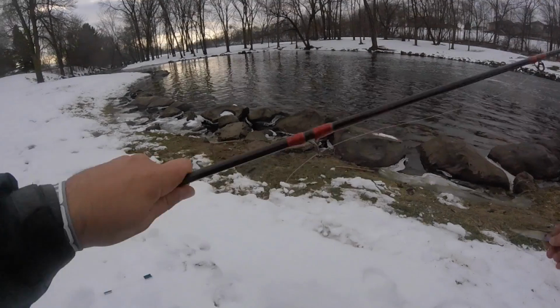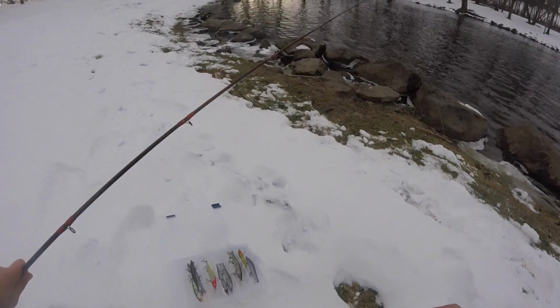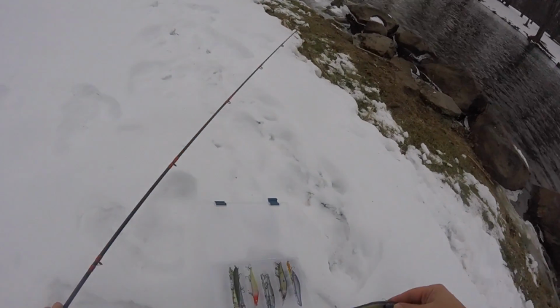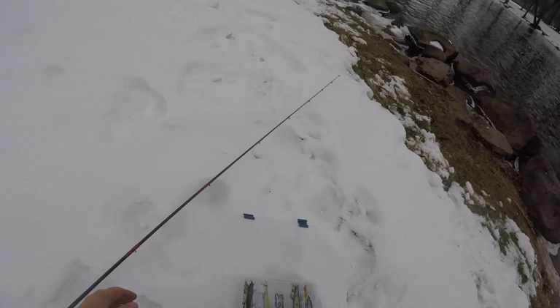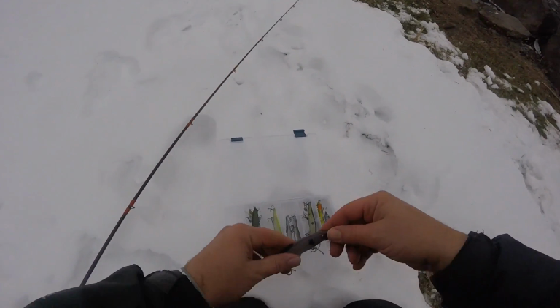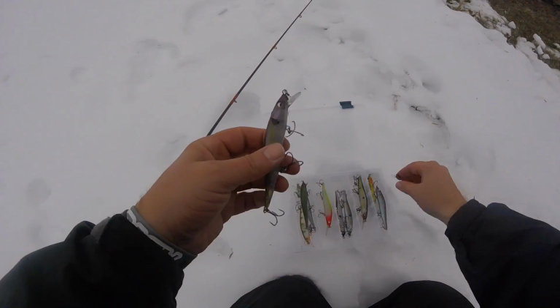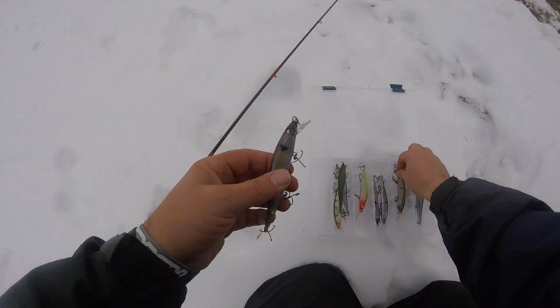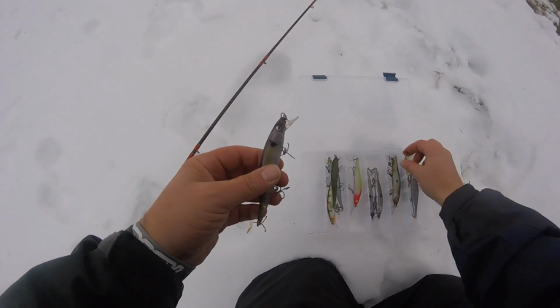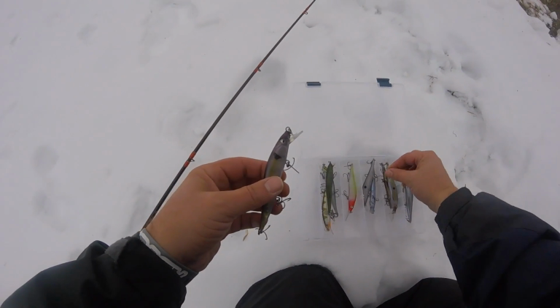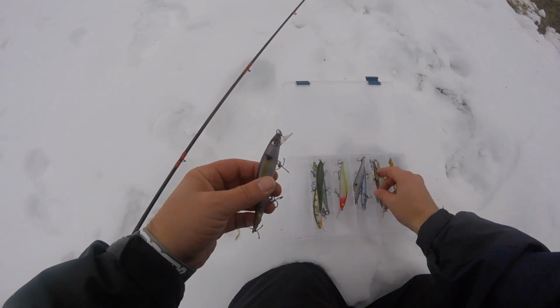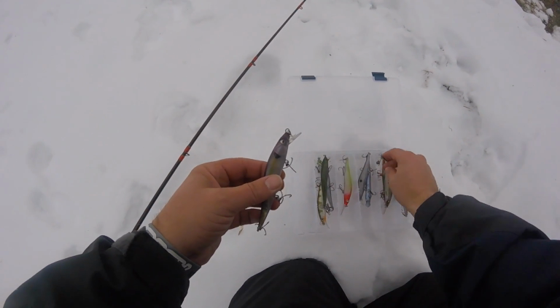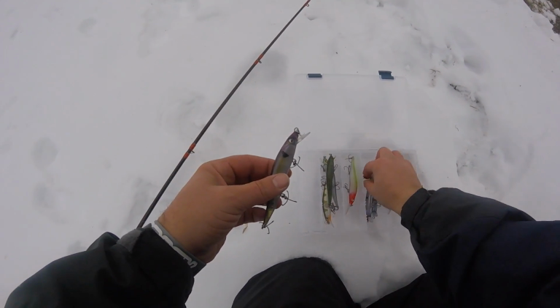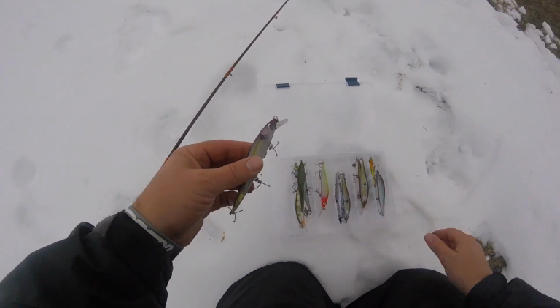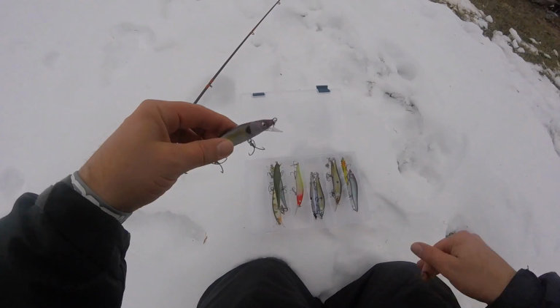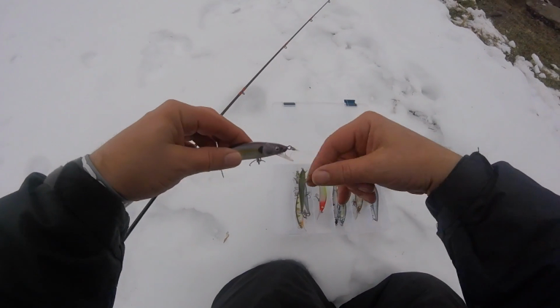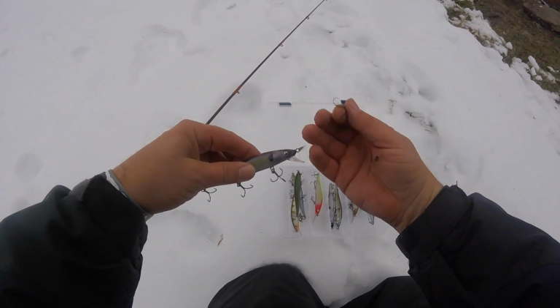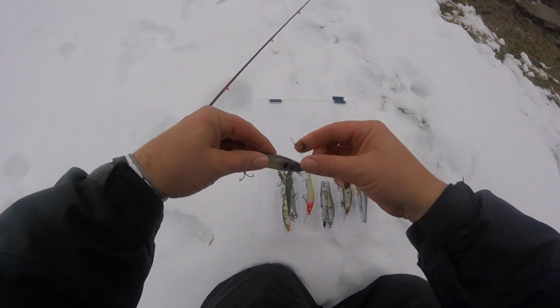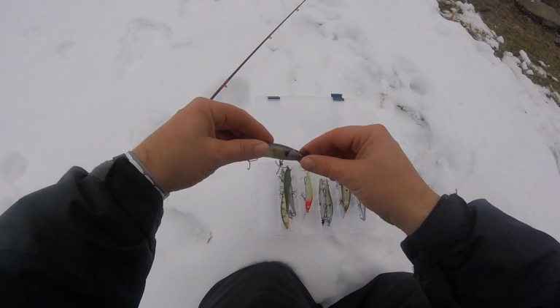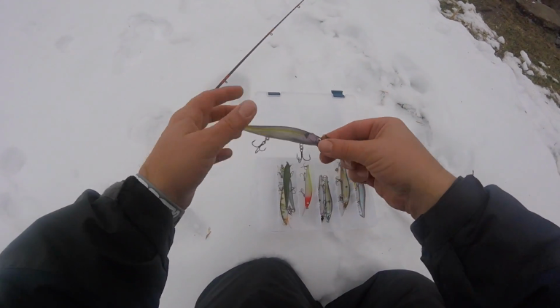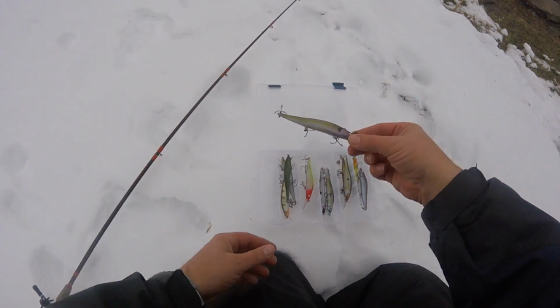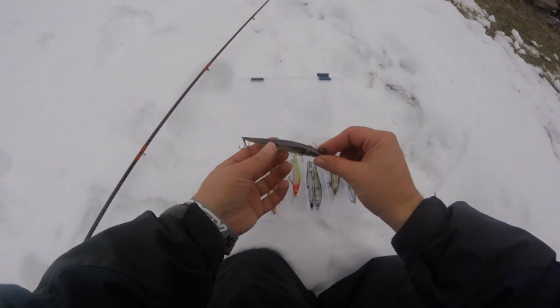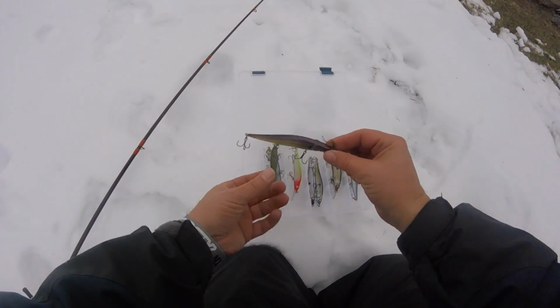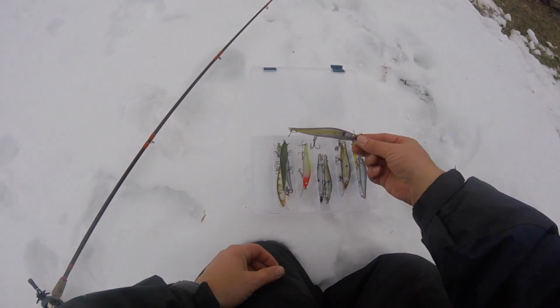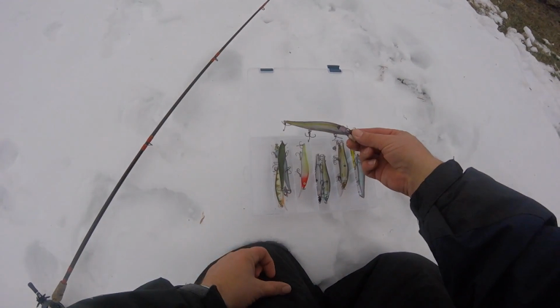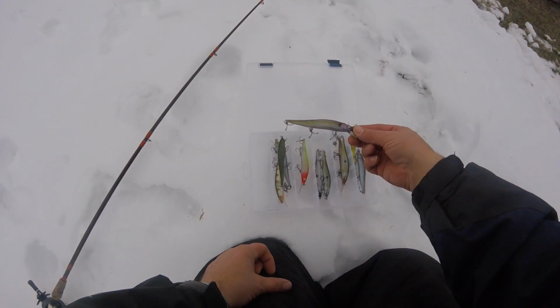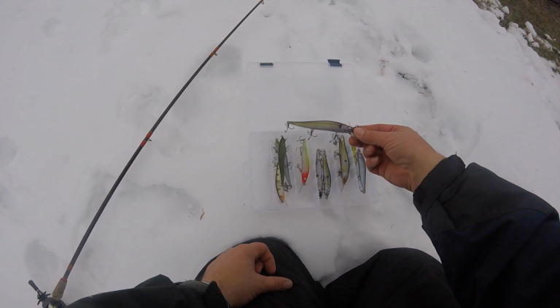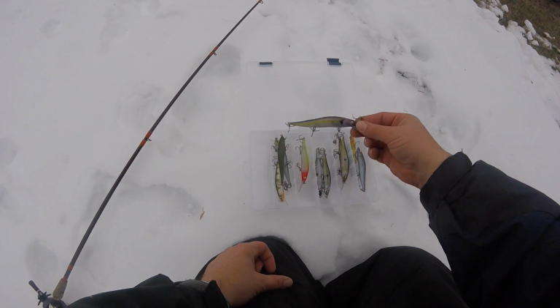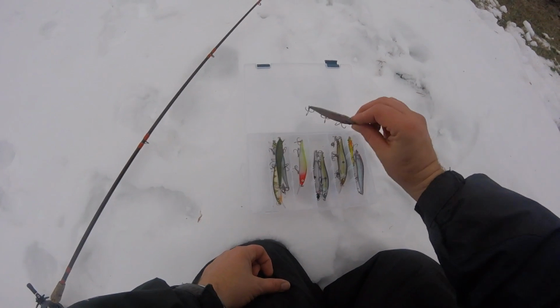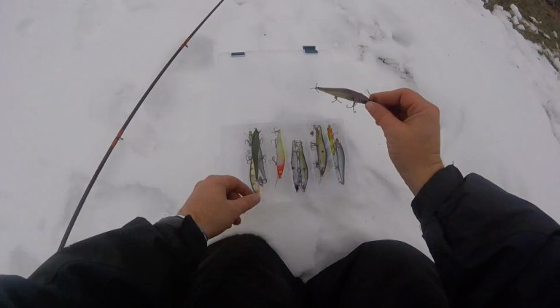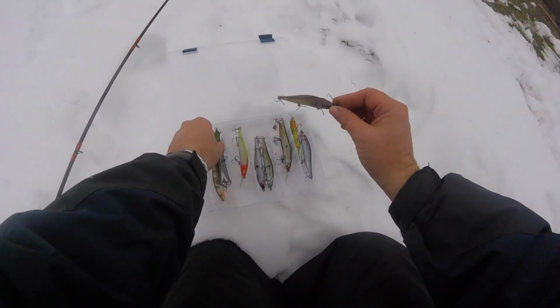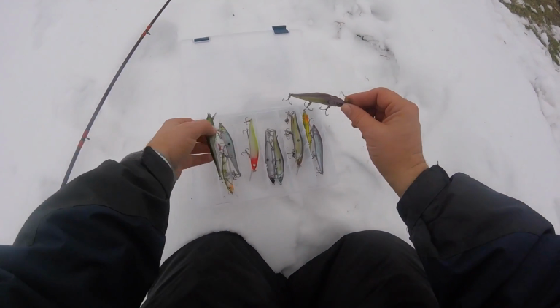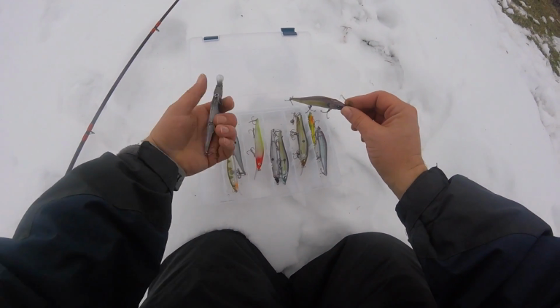You guys have probably seen these in some of my other videos, but I'm using Clint's custom lures today. These are just my absolute favorite lures. He custom paints all these and the paint jobs are just phenomenal.